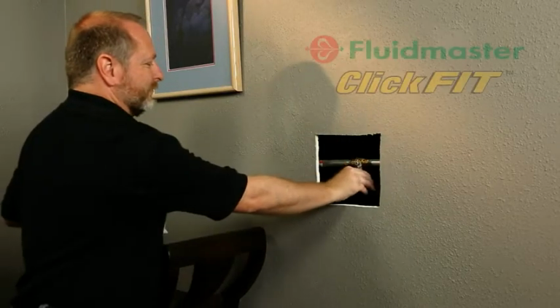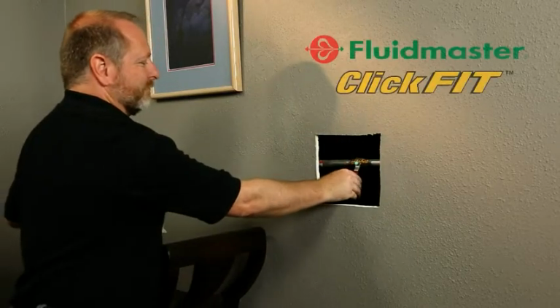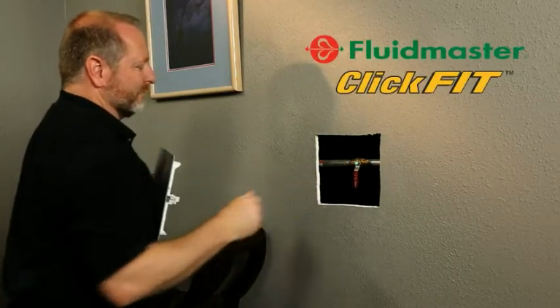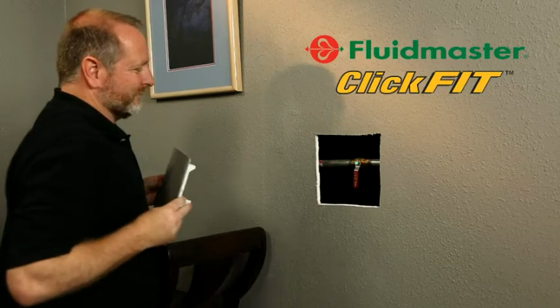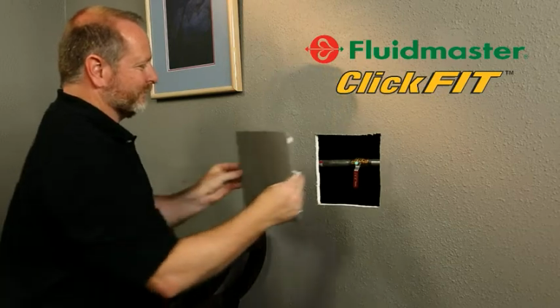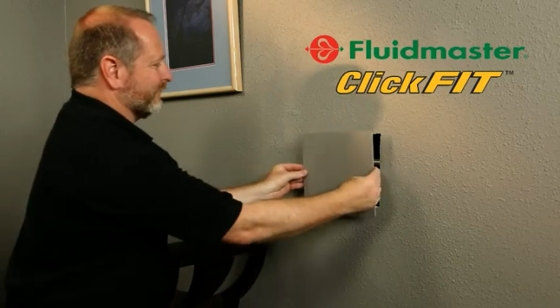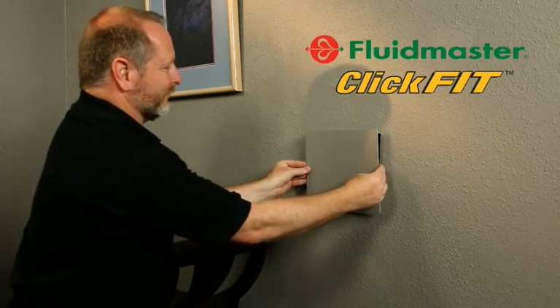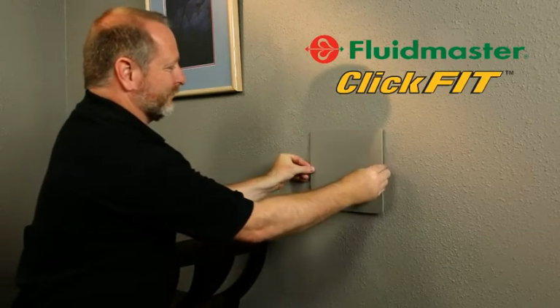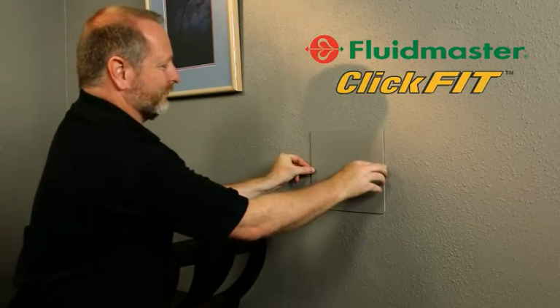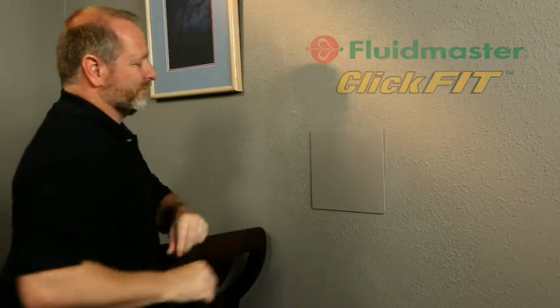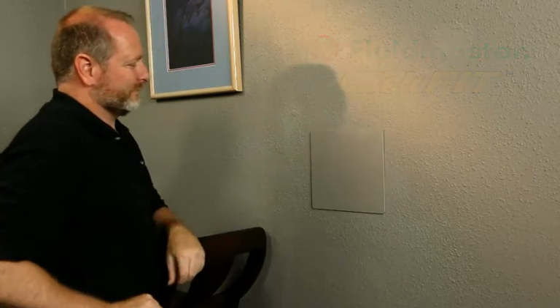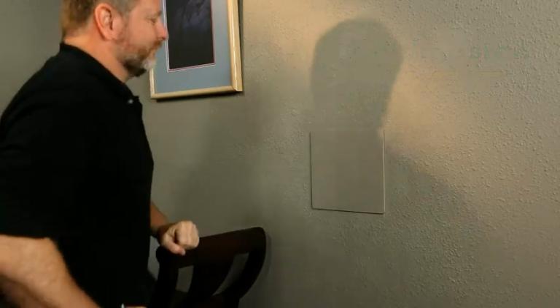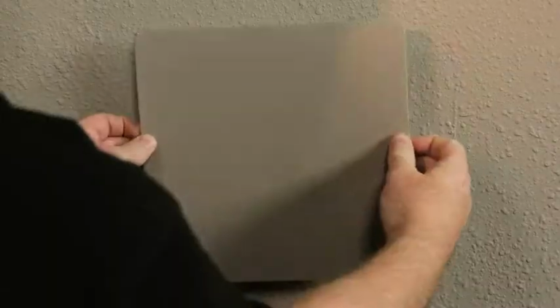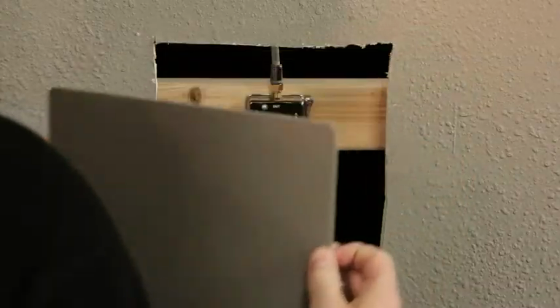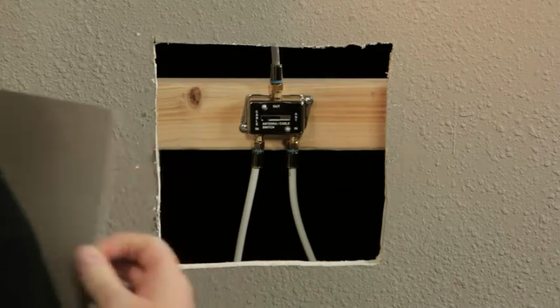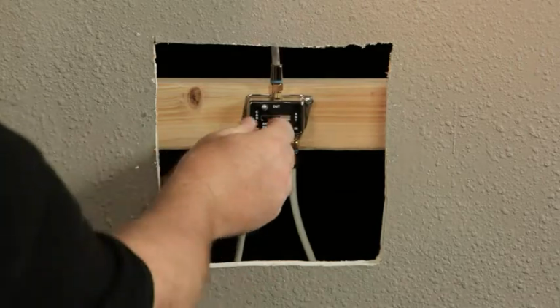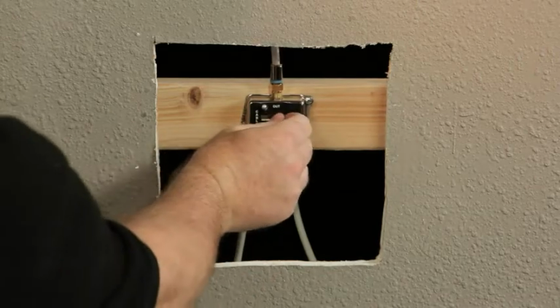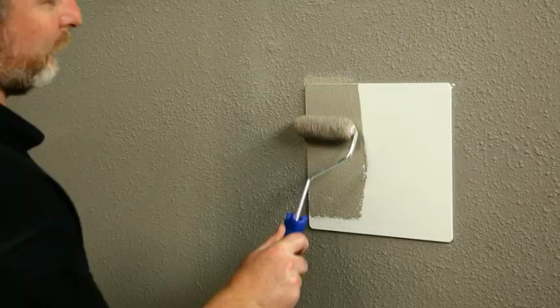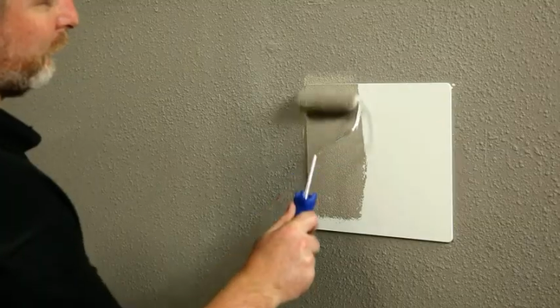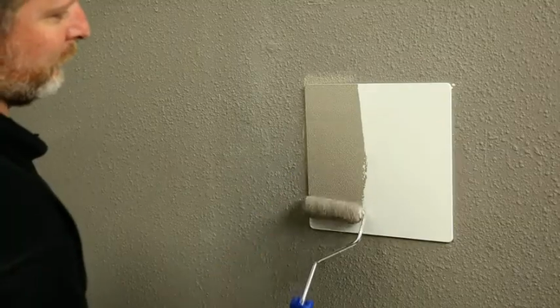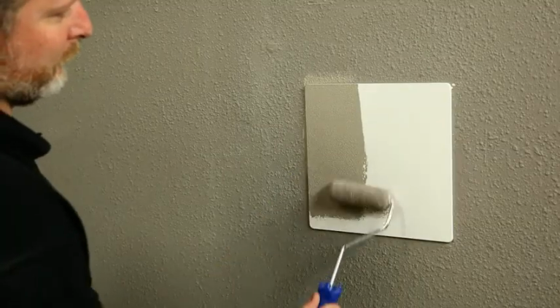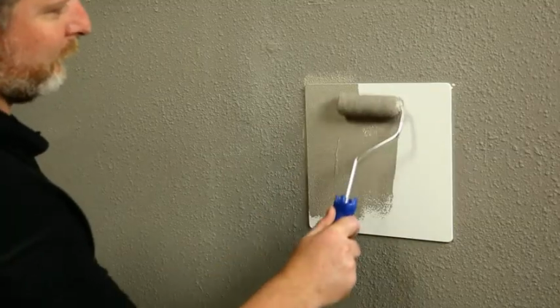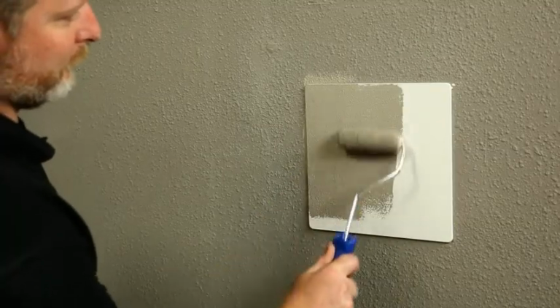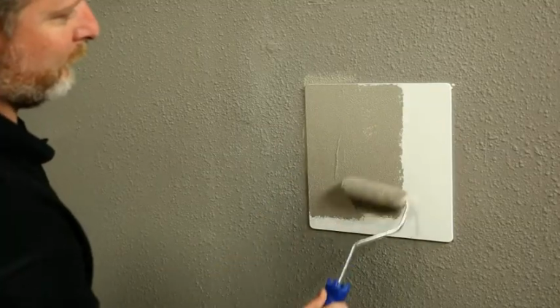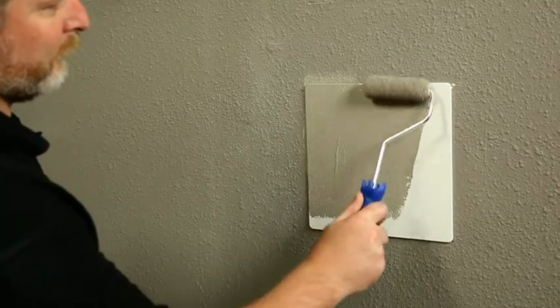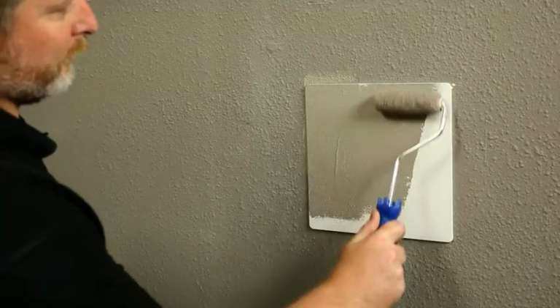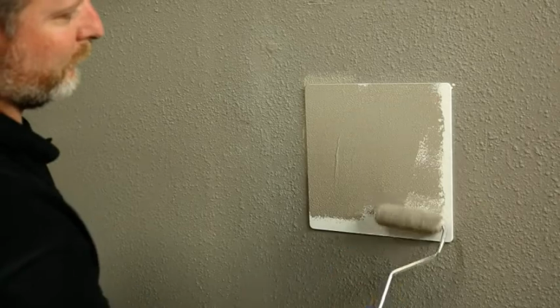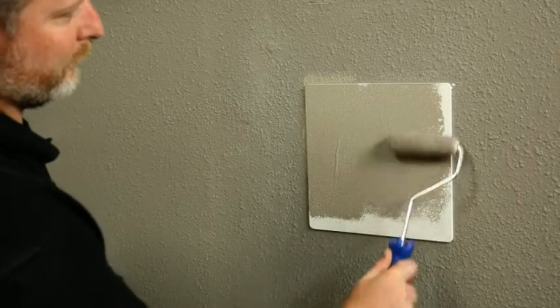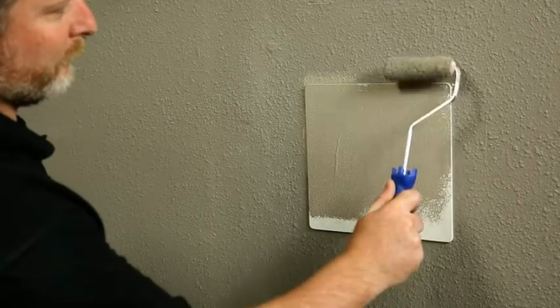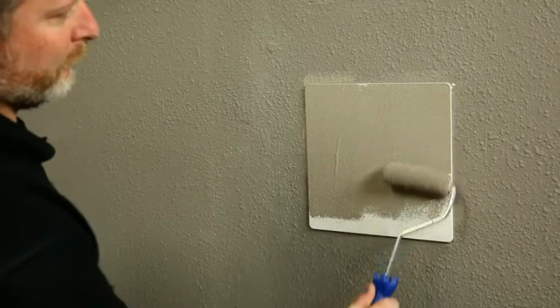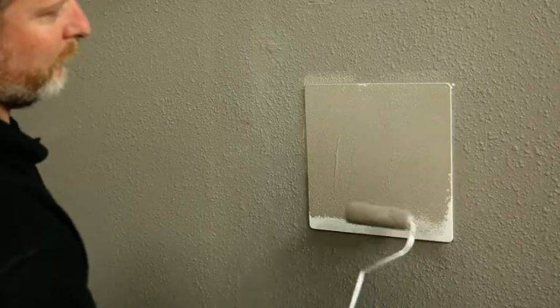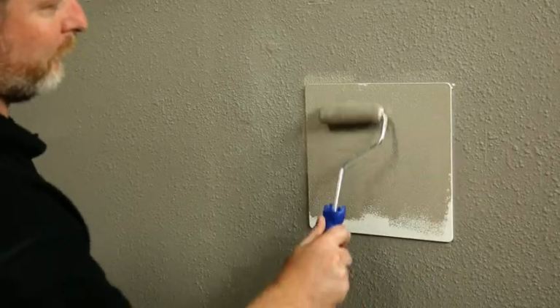Fluidmaster's ClickFit access panels are the perfect solution for accessing in-wall plumbing fixtures, household wiring, and even cables. The exposed area of the panels can be painted or wallpapered to match your decor, making them virtually invisible.